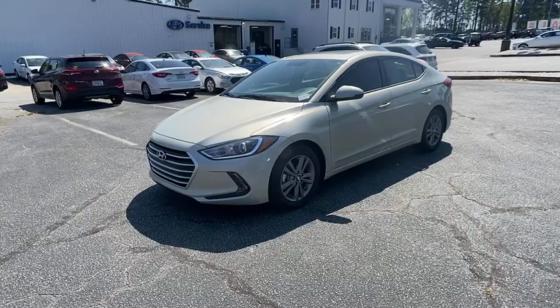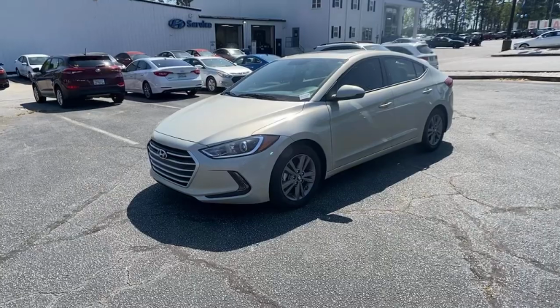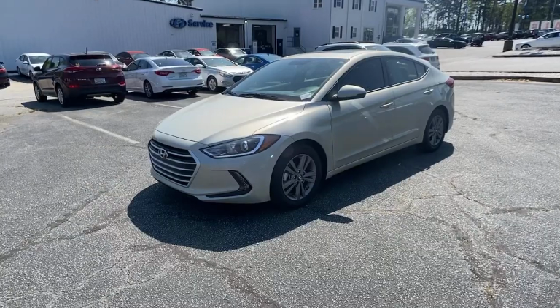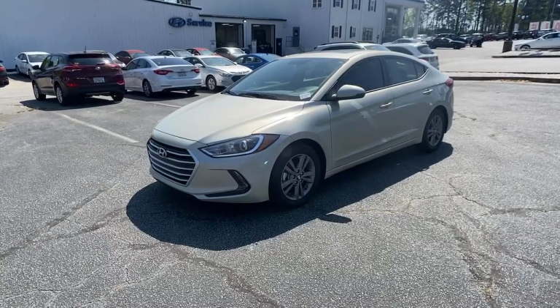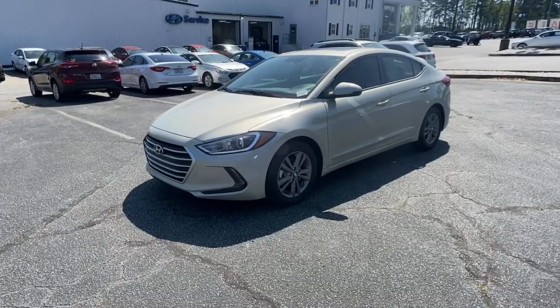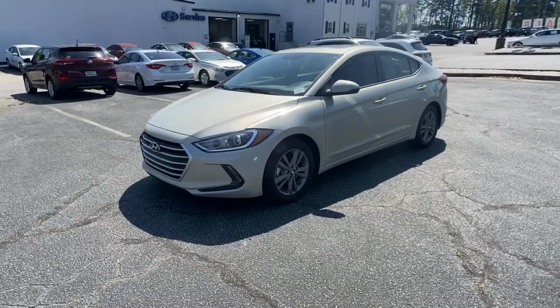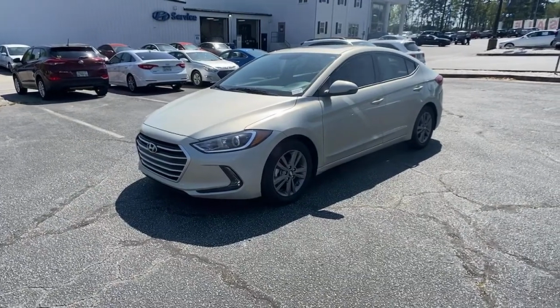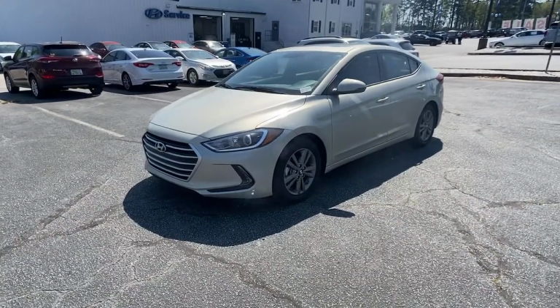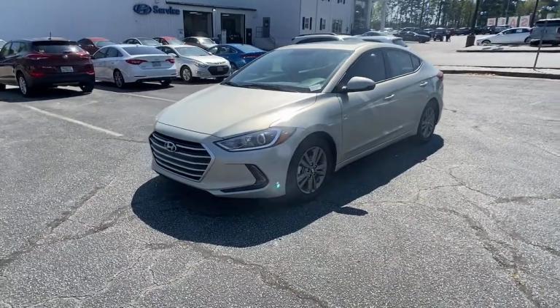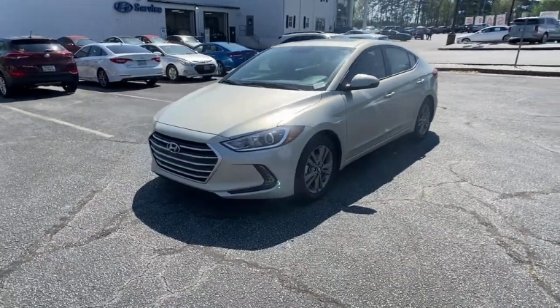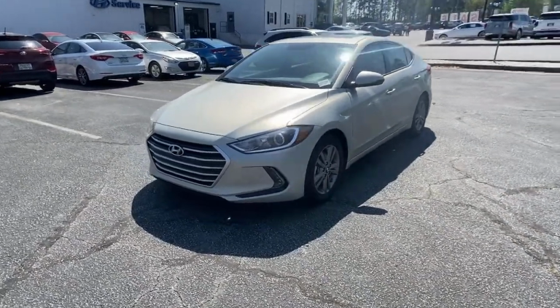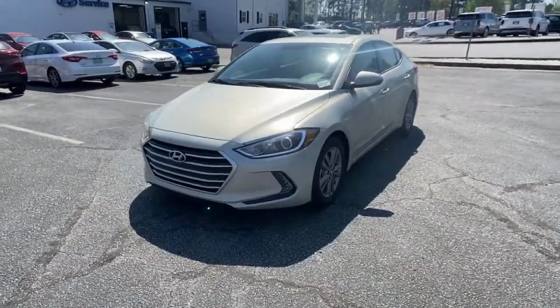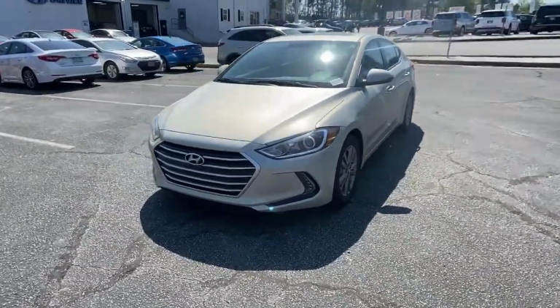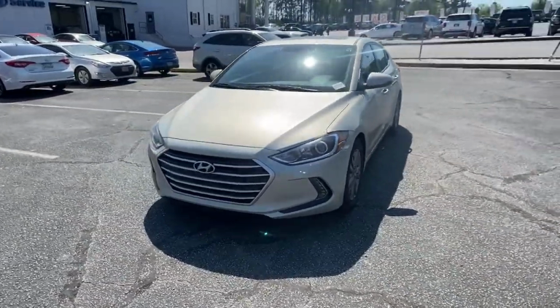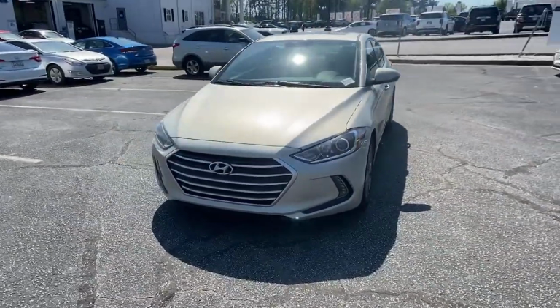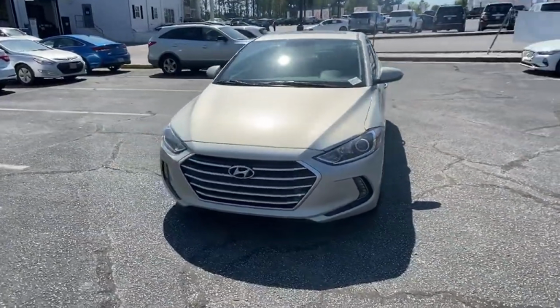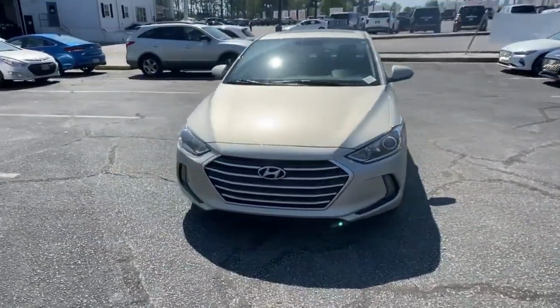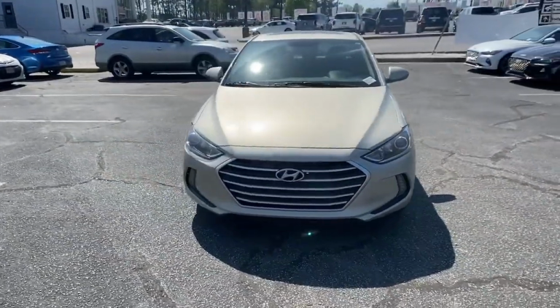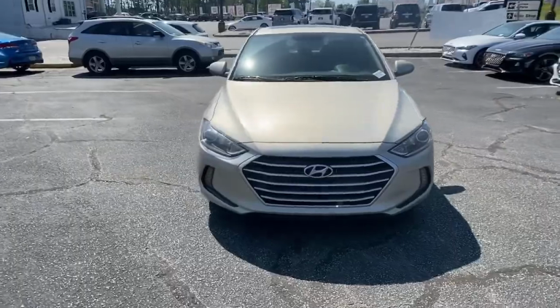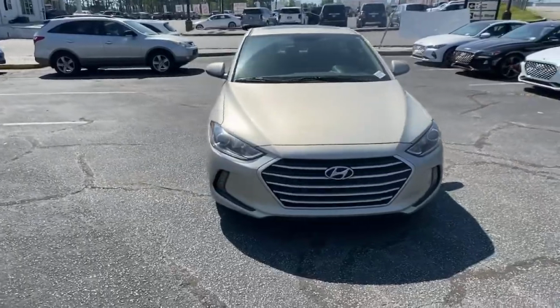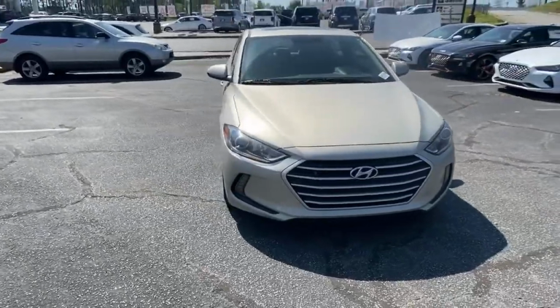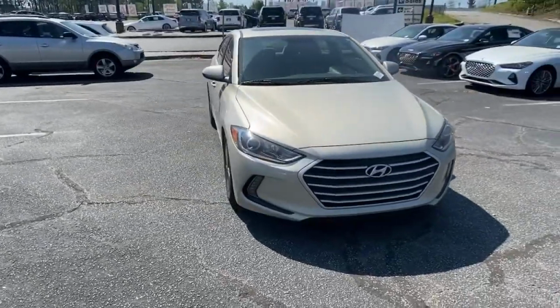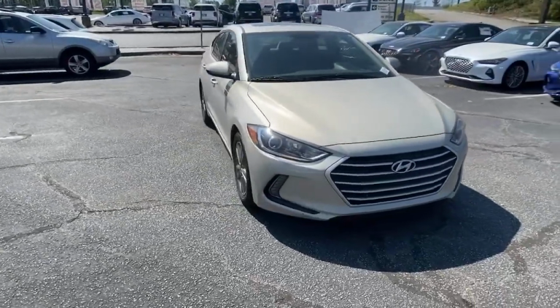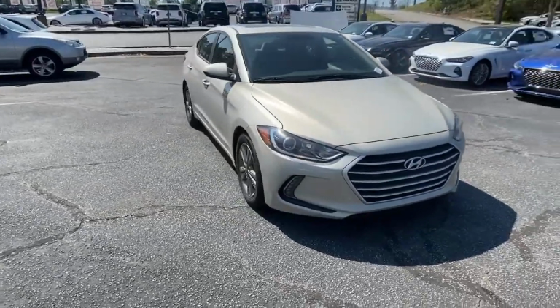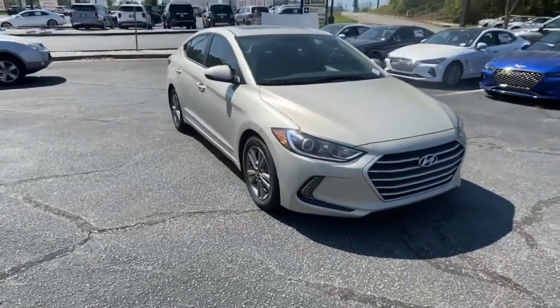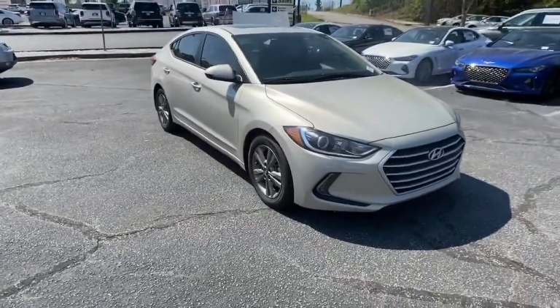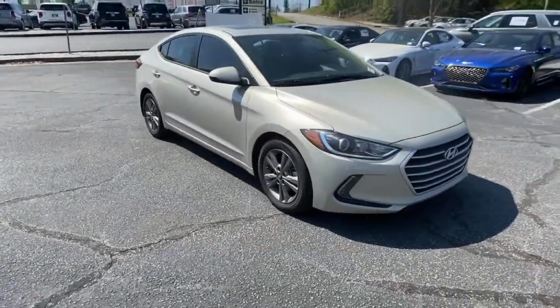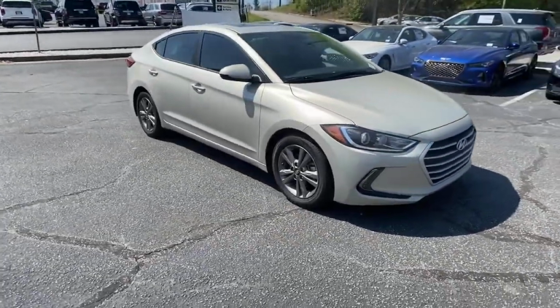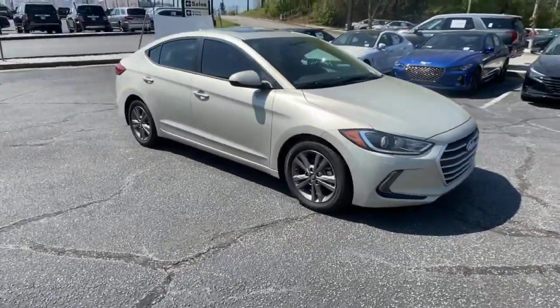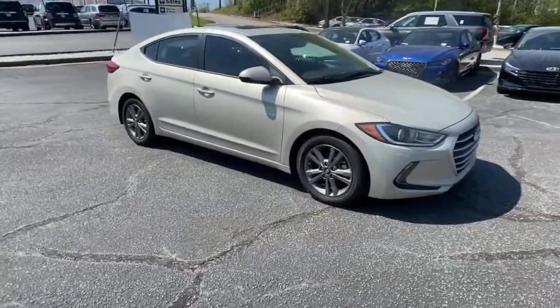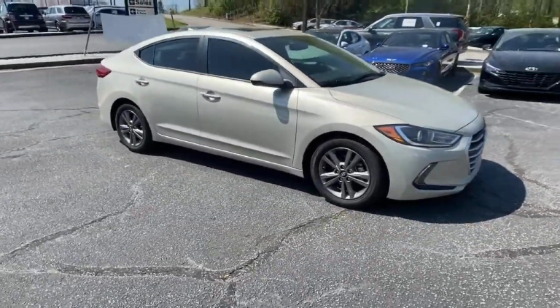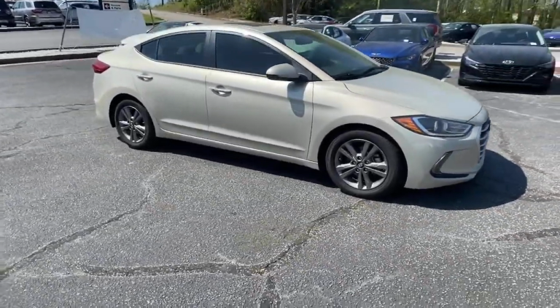Hop into the 2018 Hyundai Elantra. With less than 30,000 miles on the odometer, this vehicle stands out from the rest.